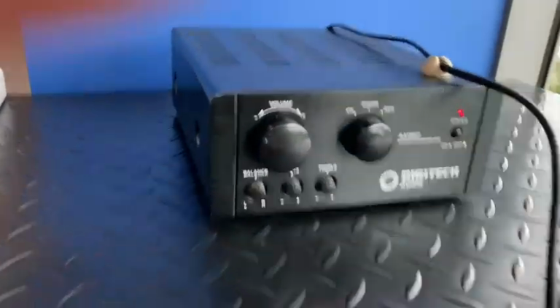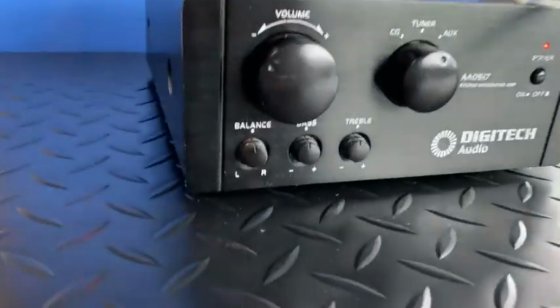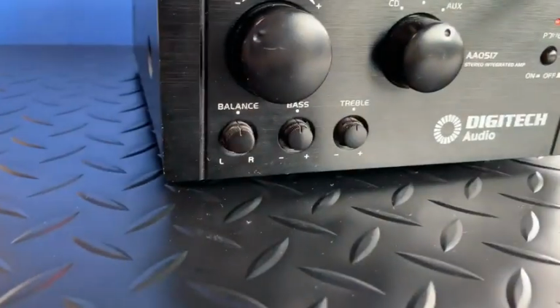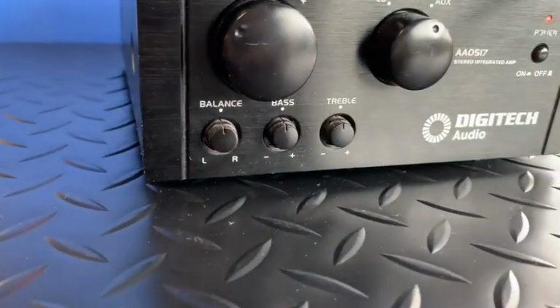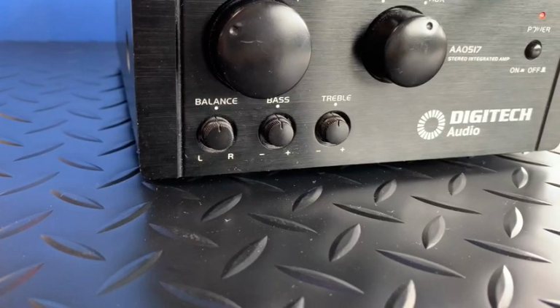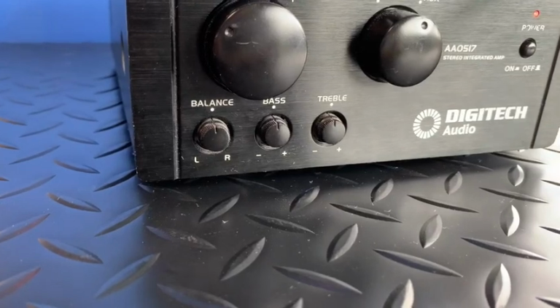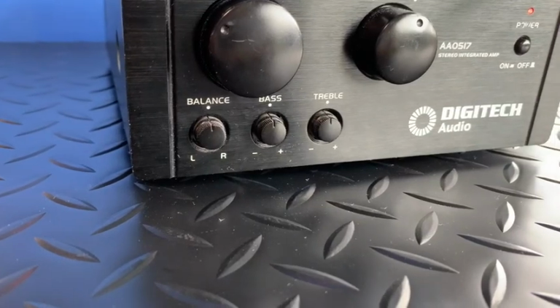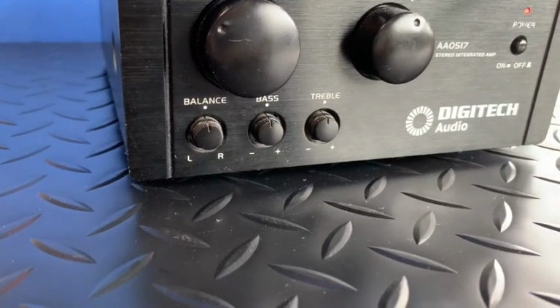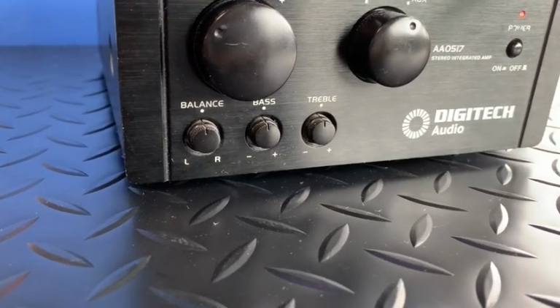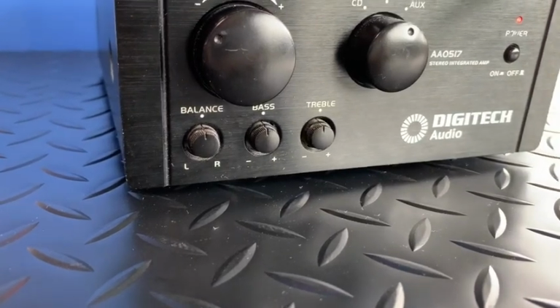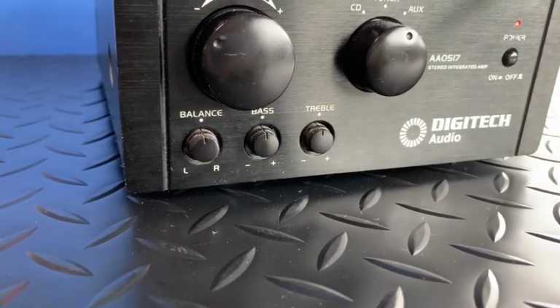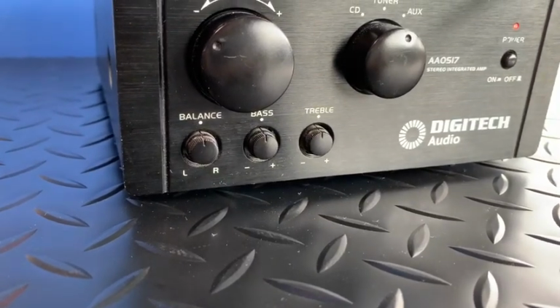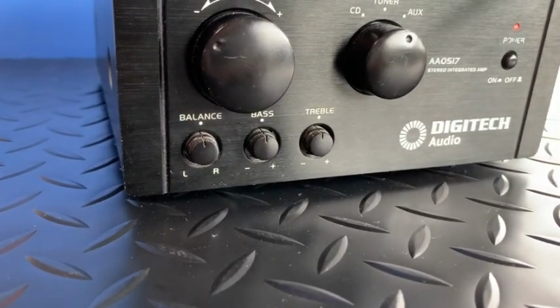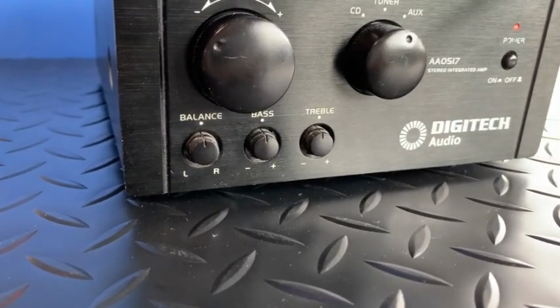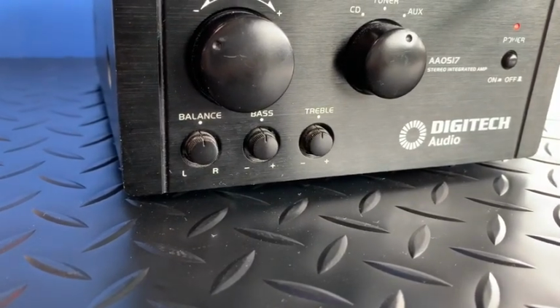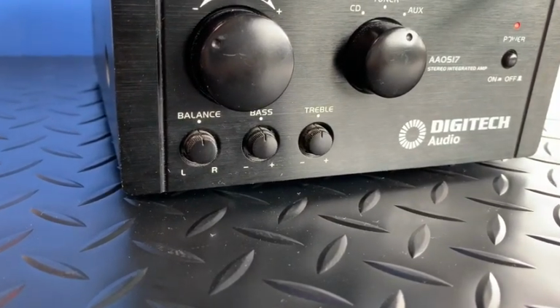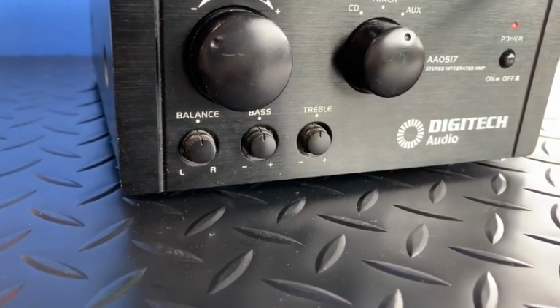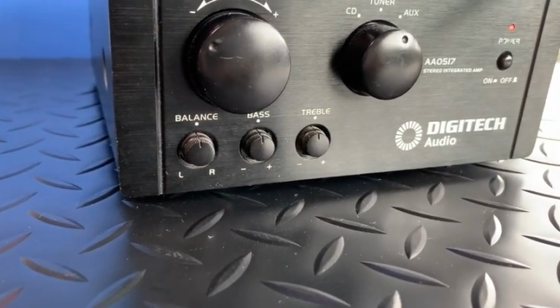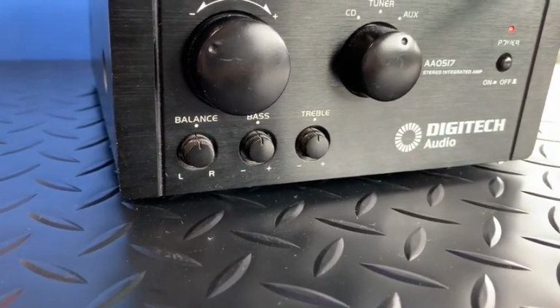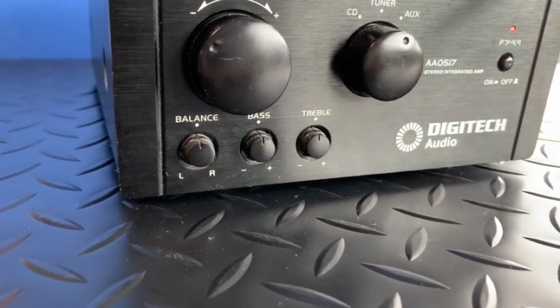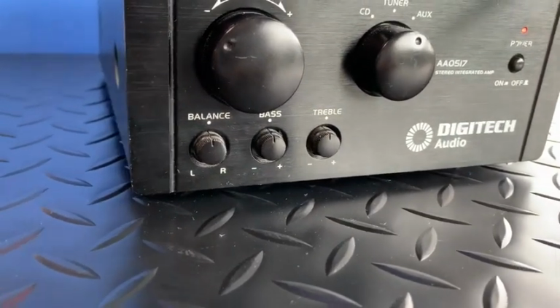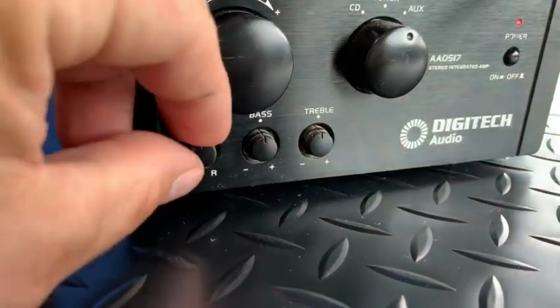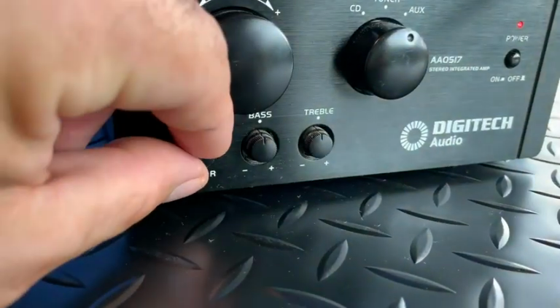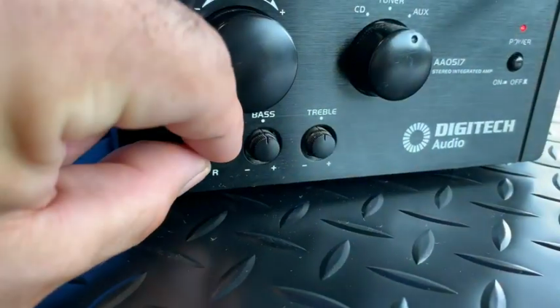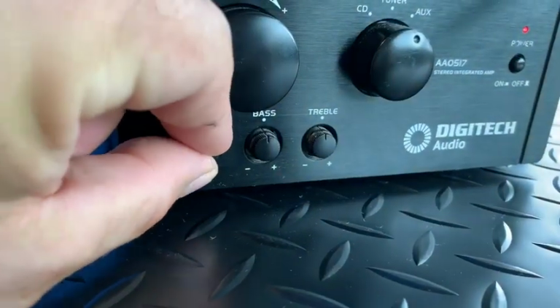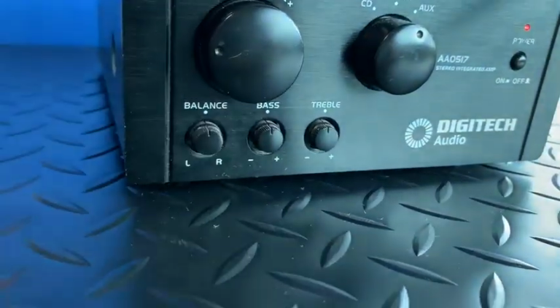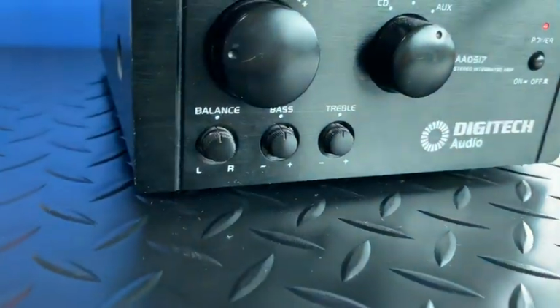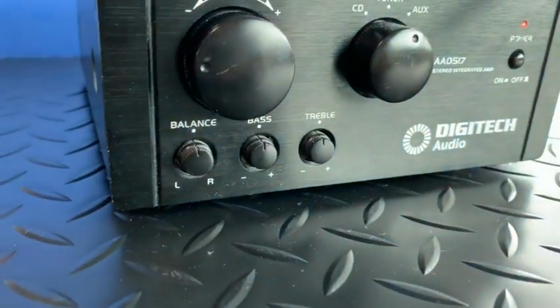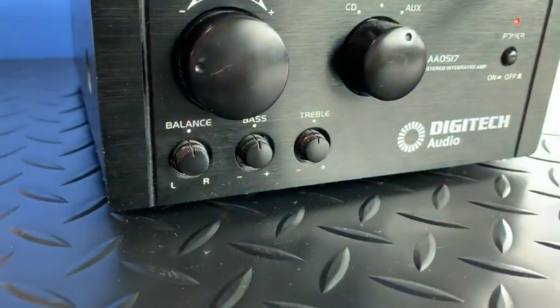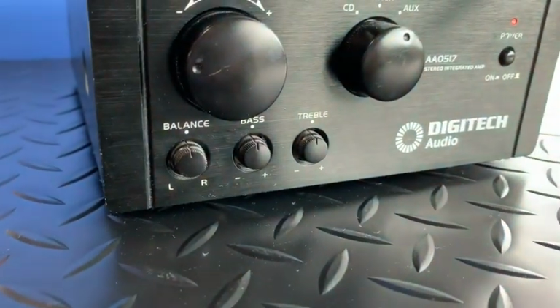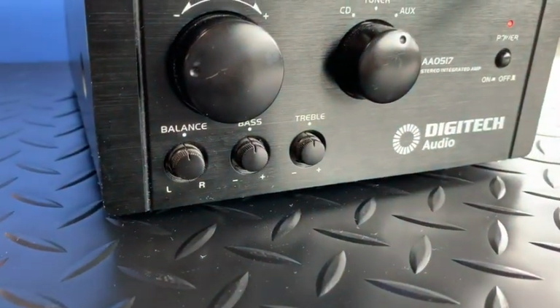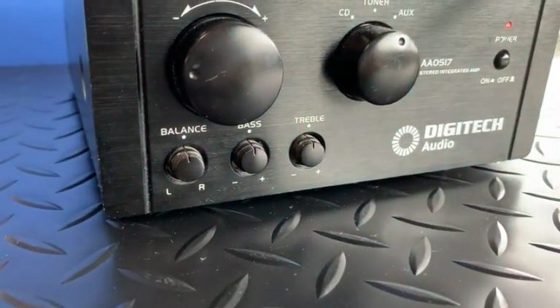There are three dials for balance, bass, and treble below the volume control. They should always be set to center. If they're anything other than that, just twist them back to center as they're seen in the image there.